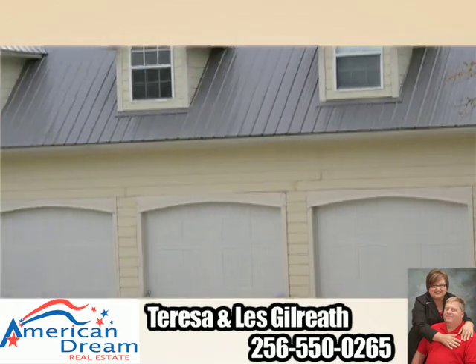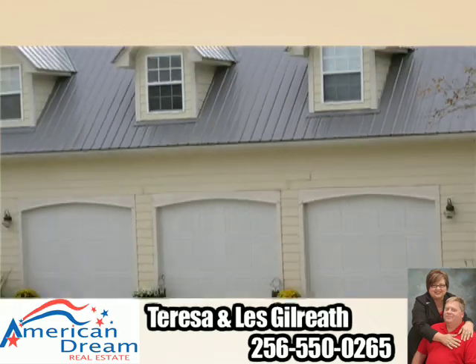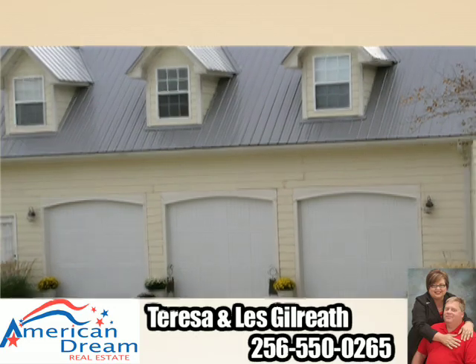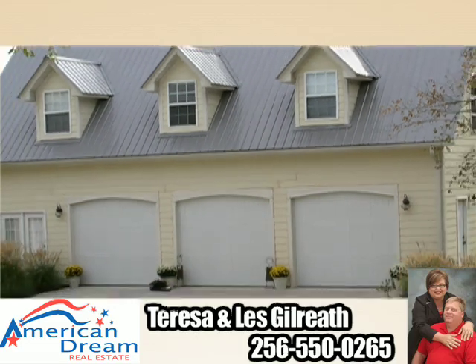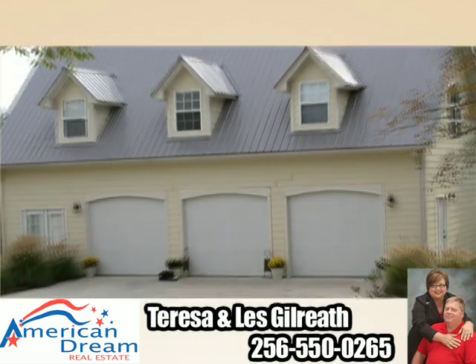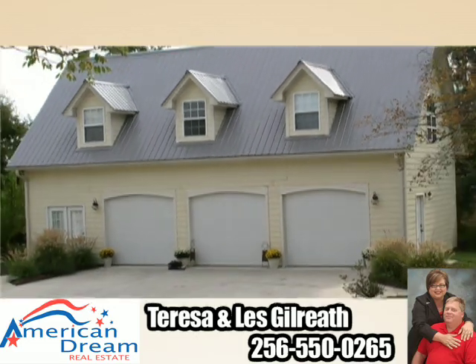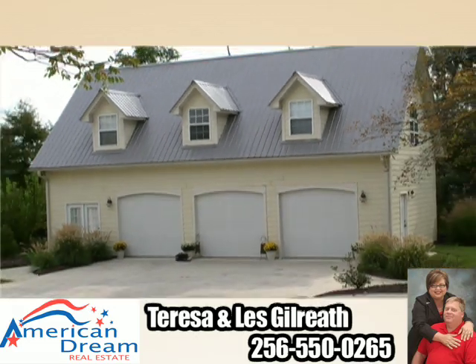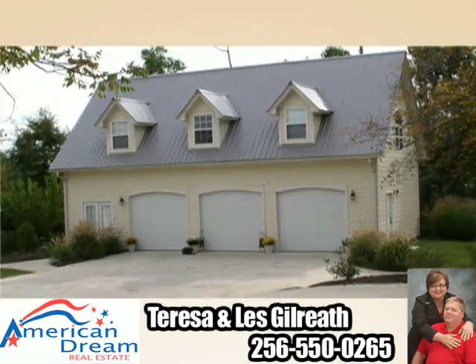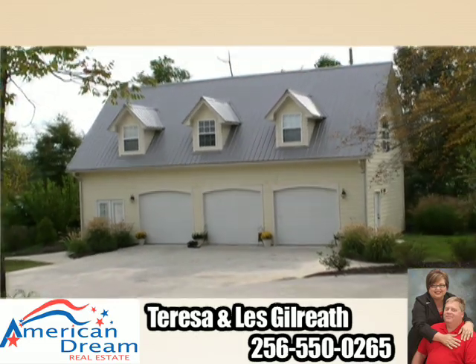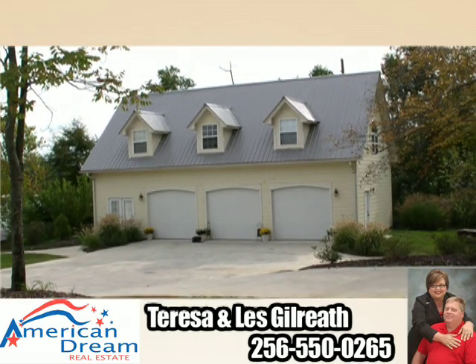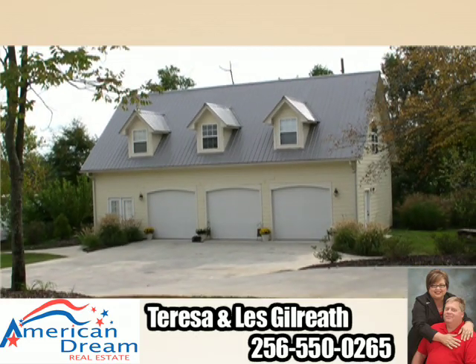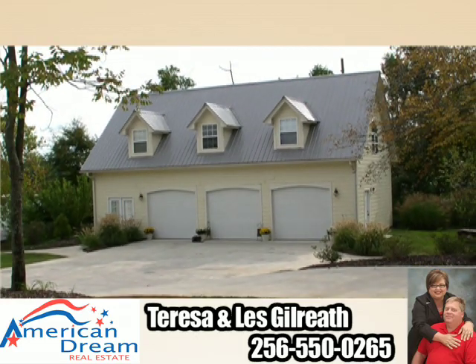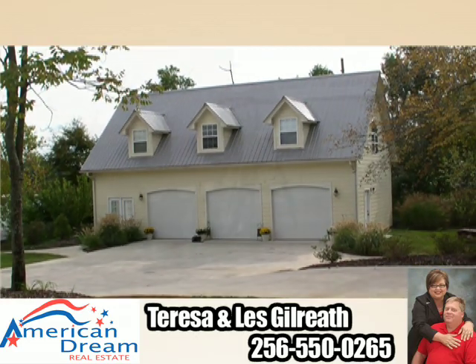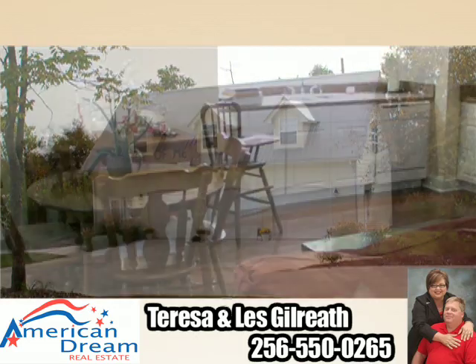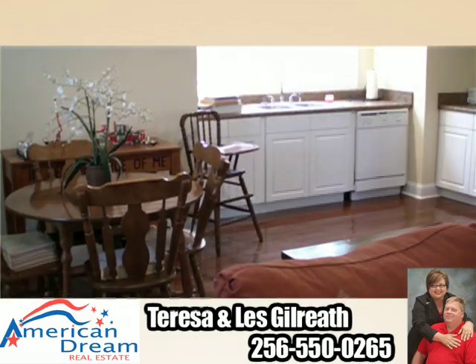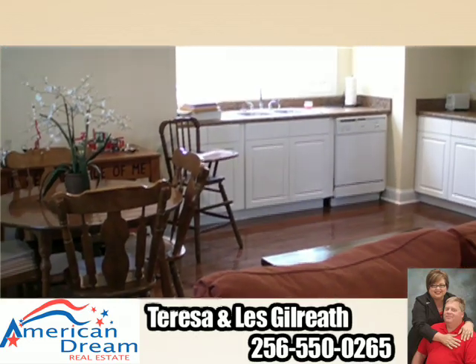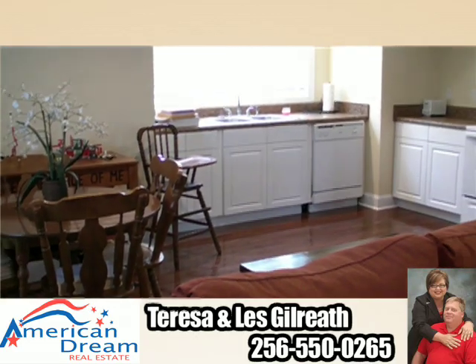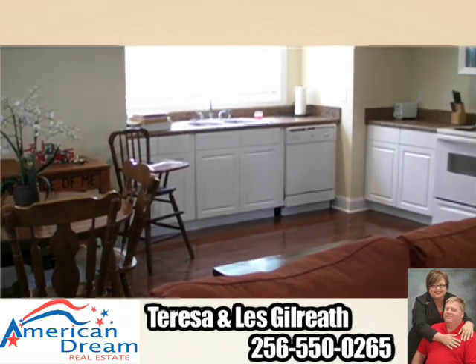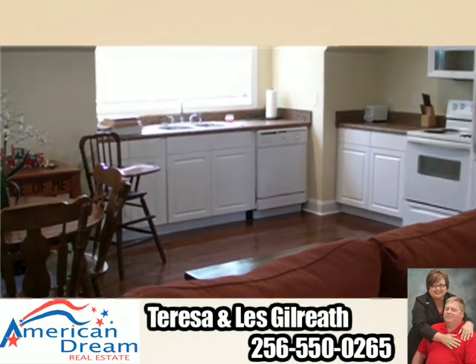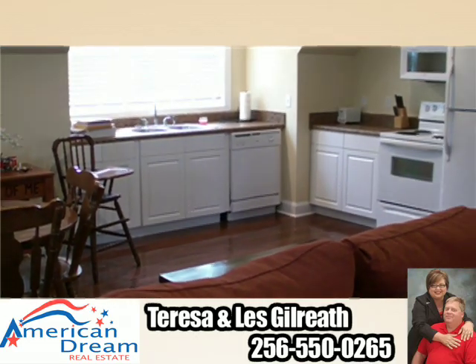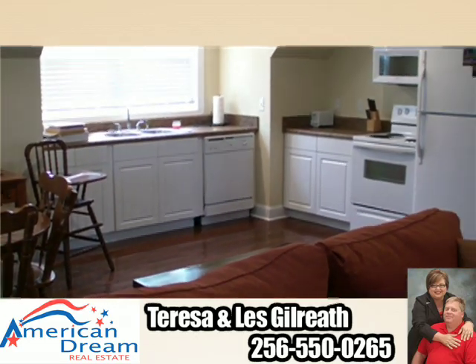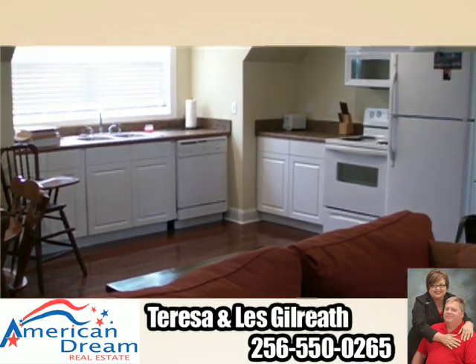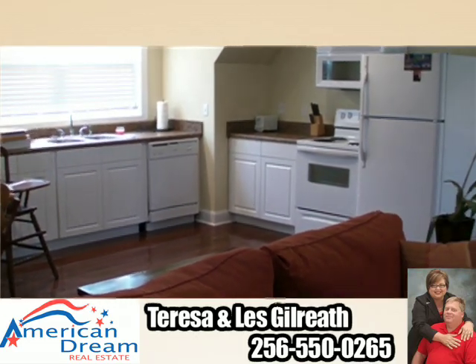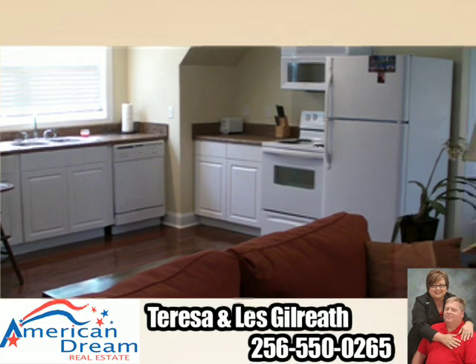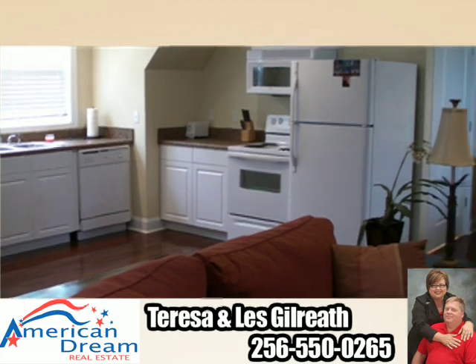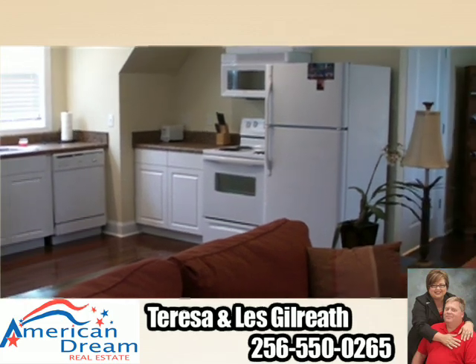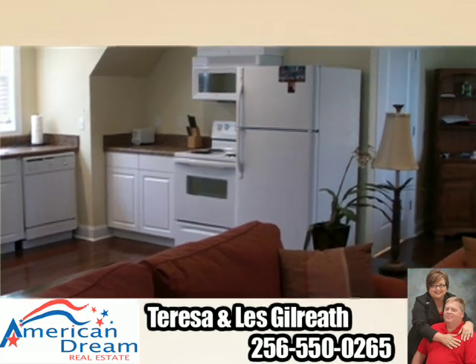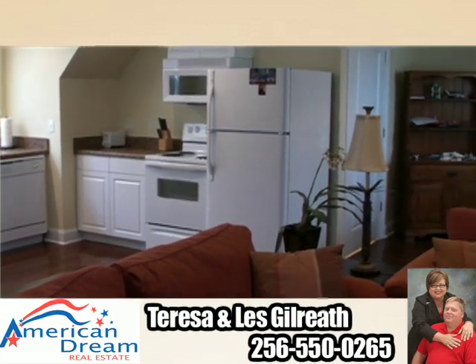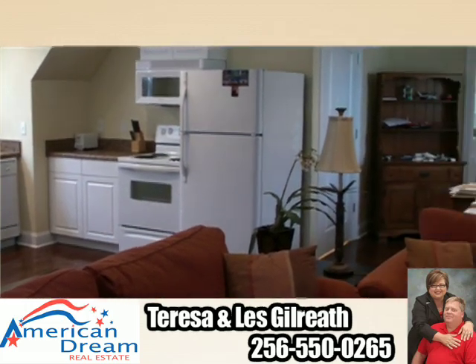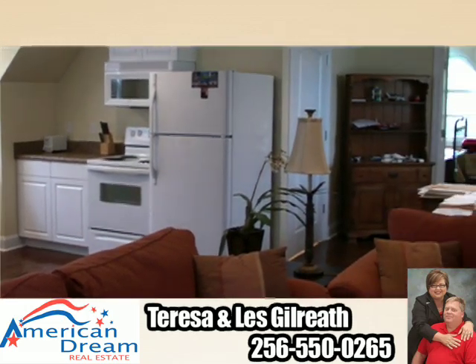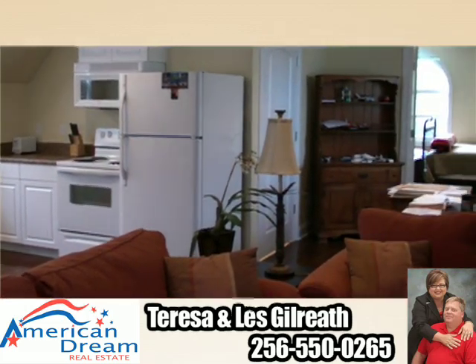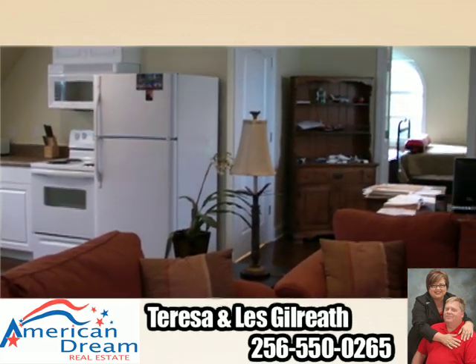Just a few steps from here, you'll find the detached three-car garage with living quarters above. Equipped with a kitchen, living area, and bathroom, this will make the perfect guest suite.